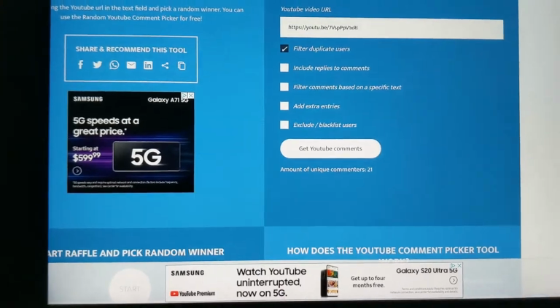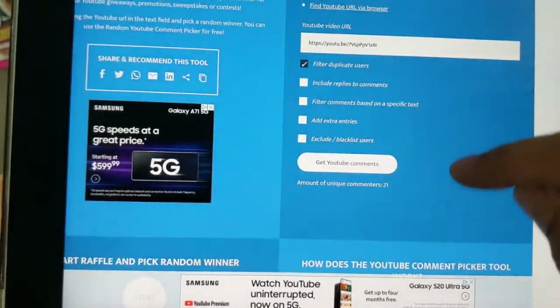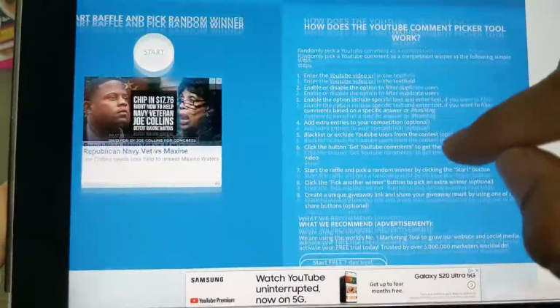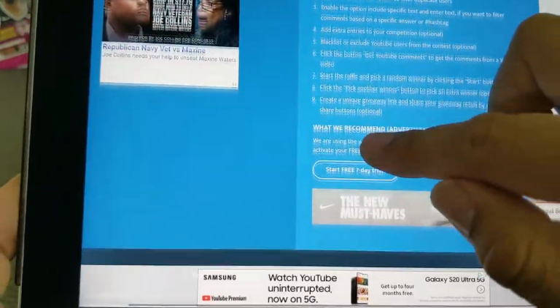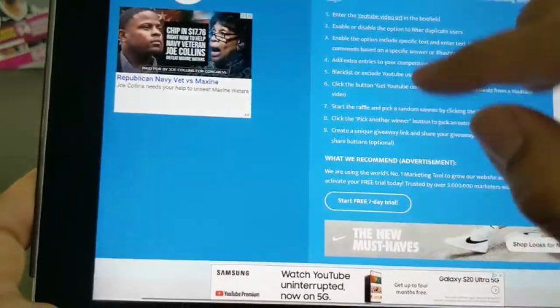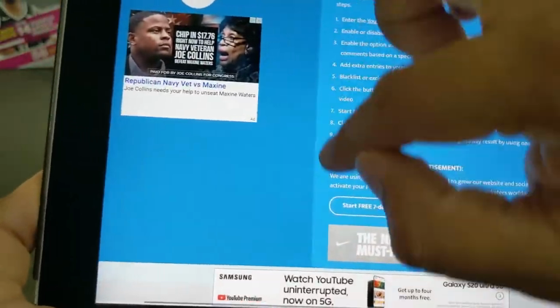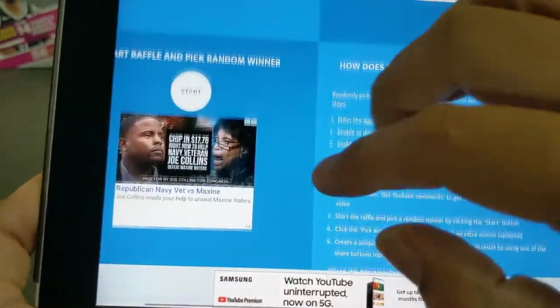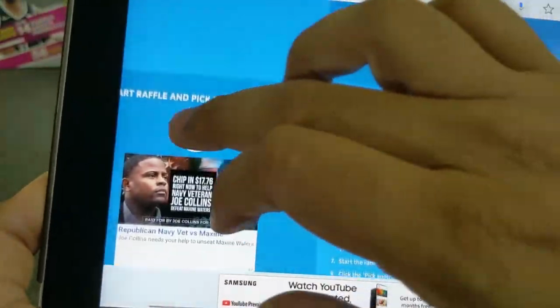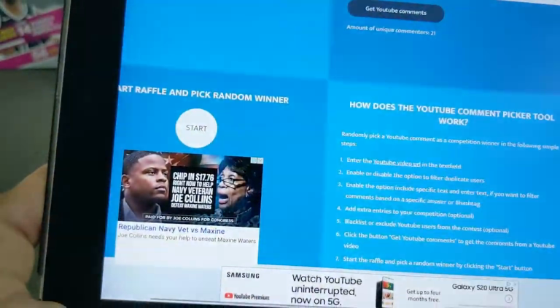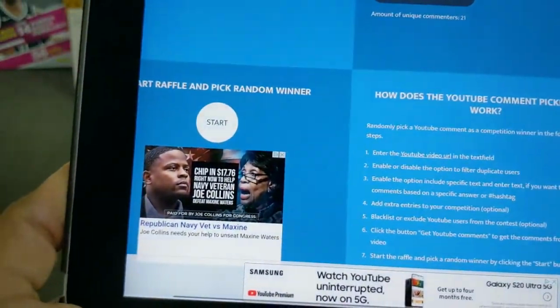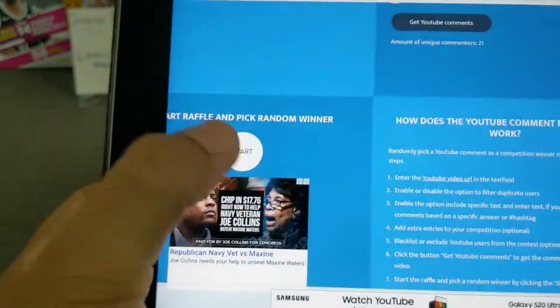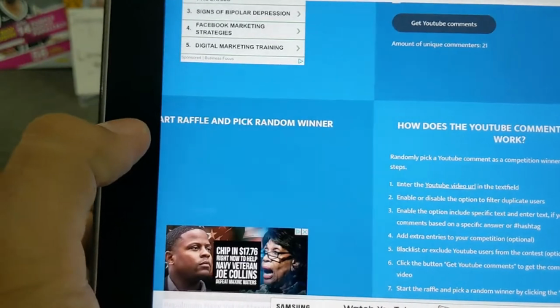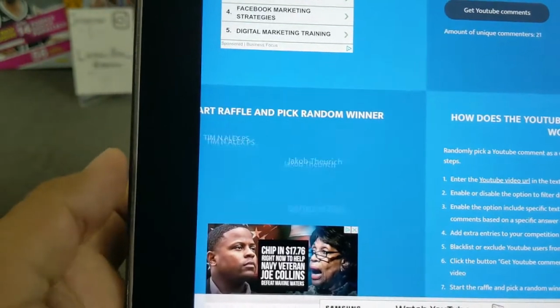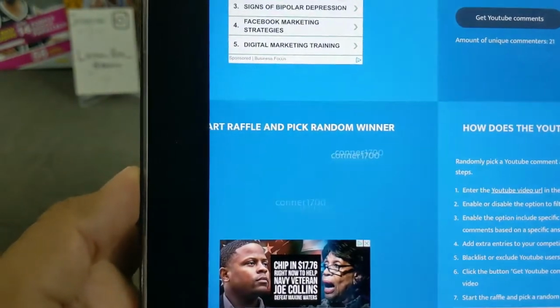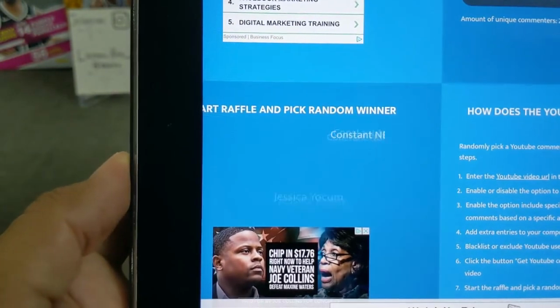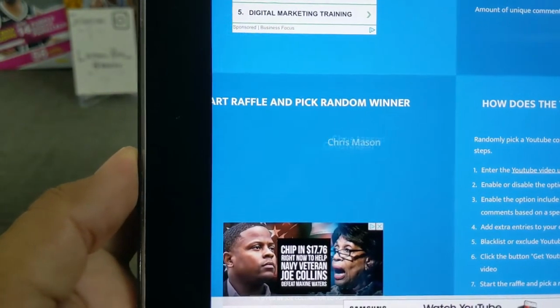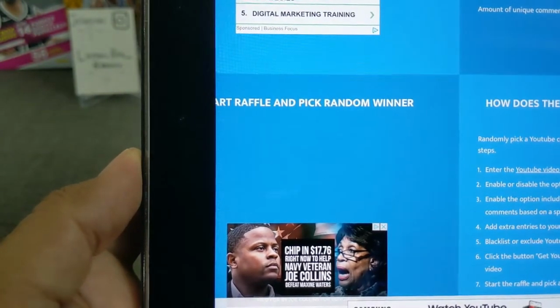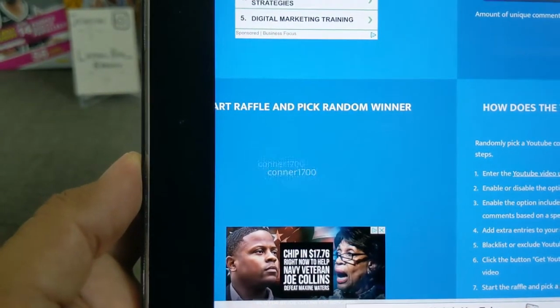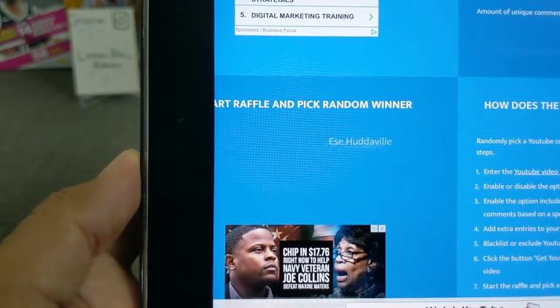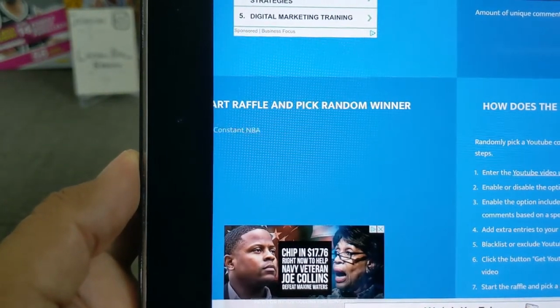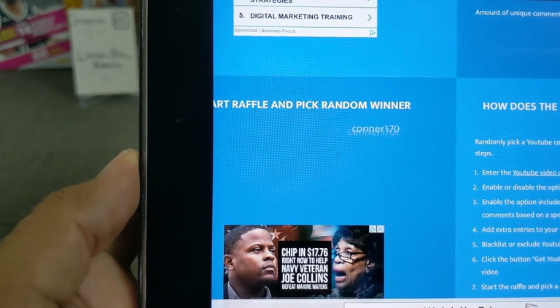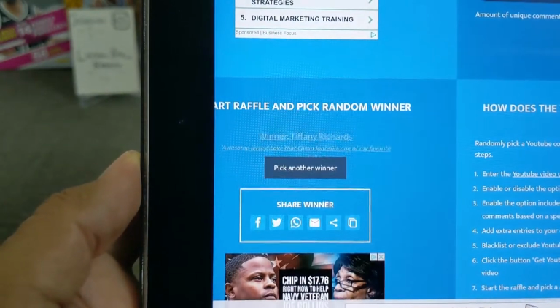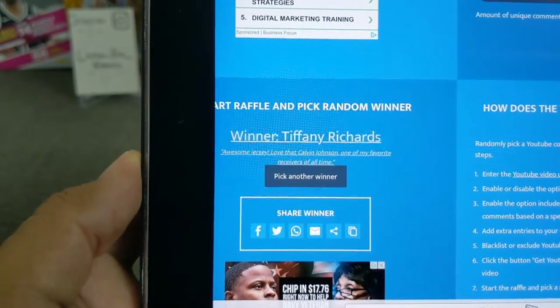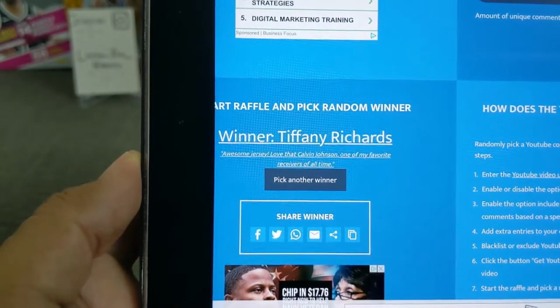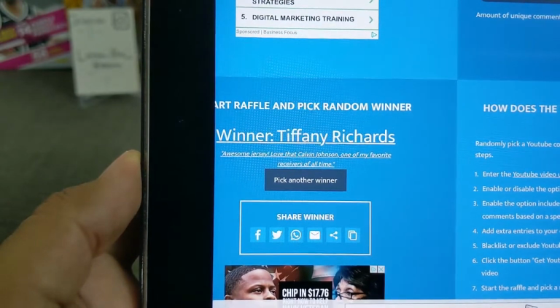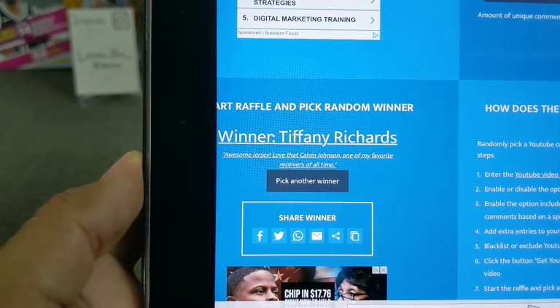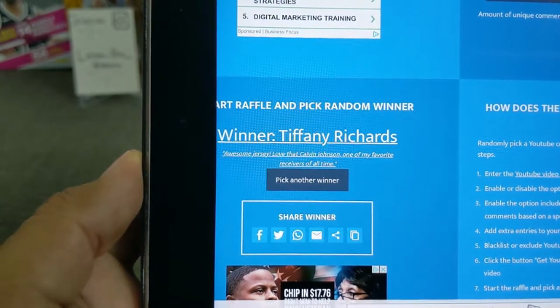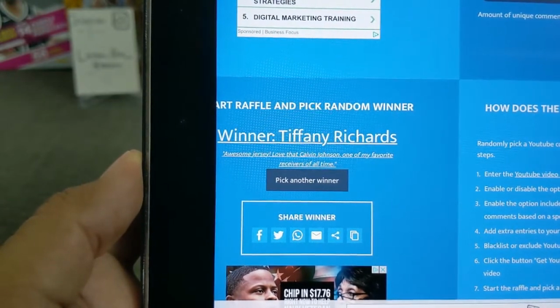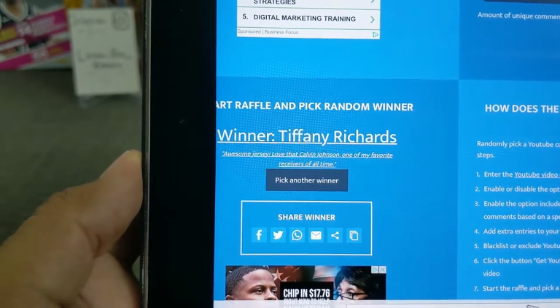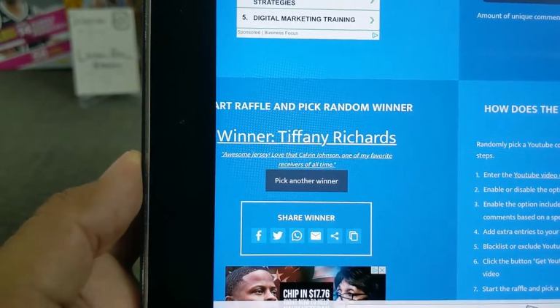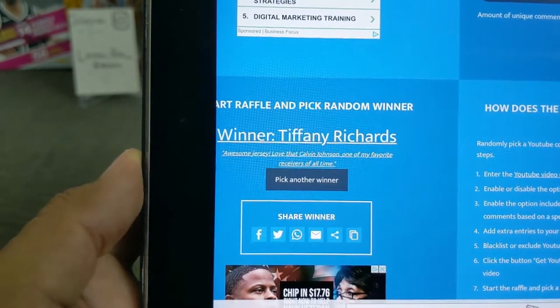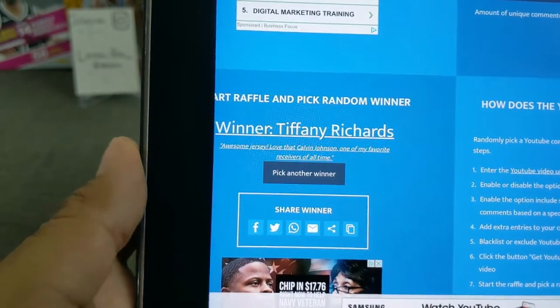21 comments — blackjack — 1 in 21 chance. Good luck, guys. You have to pick one of the three cards. This is a really good chance of getting a nice Spectra card. The winner is Tiffany Richards. Awesome jersey — love the Kelvin Johnson. One of my favorite receivers of all time.